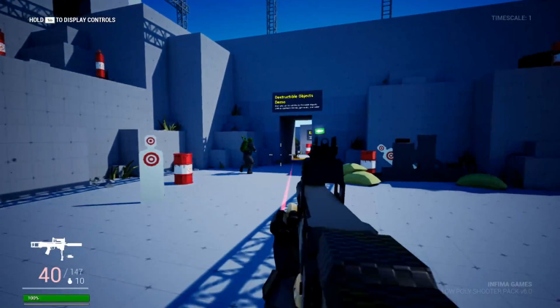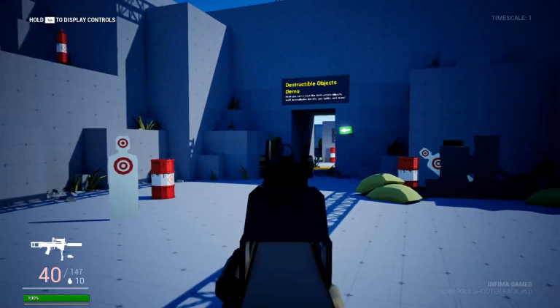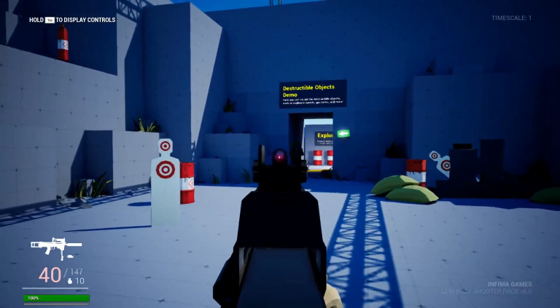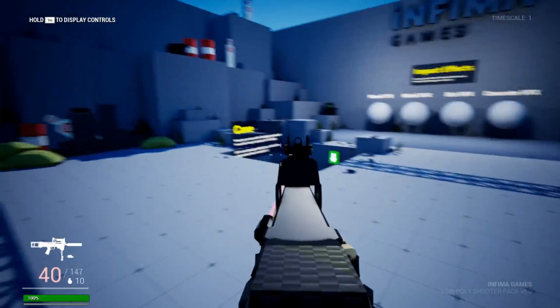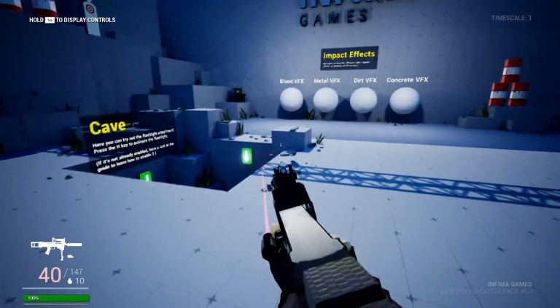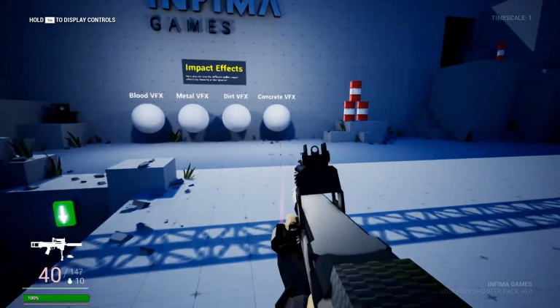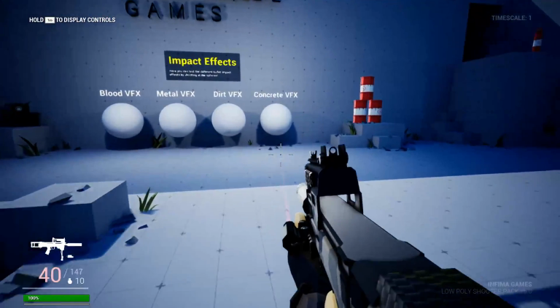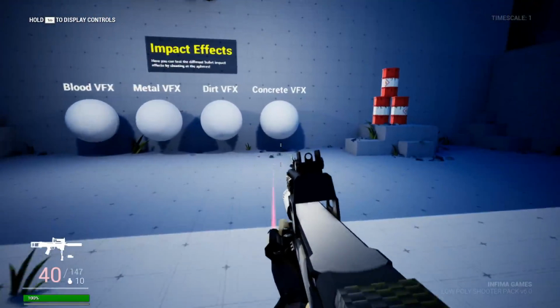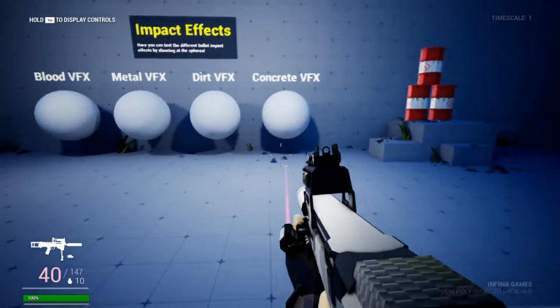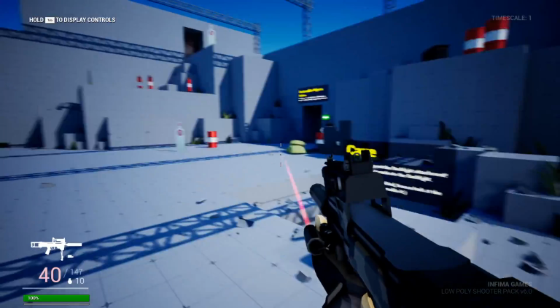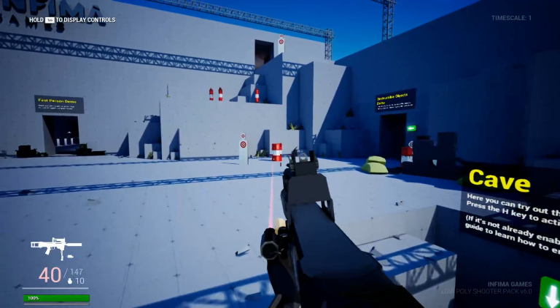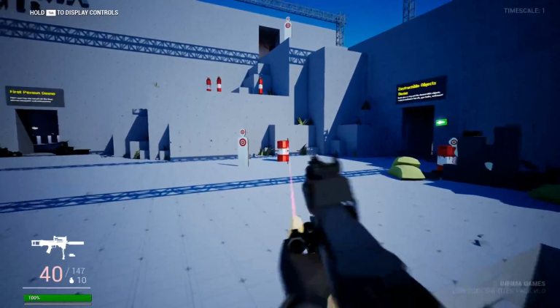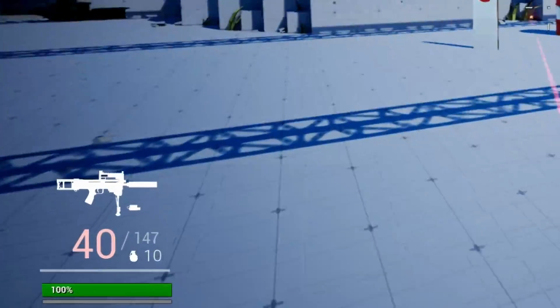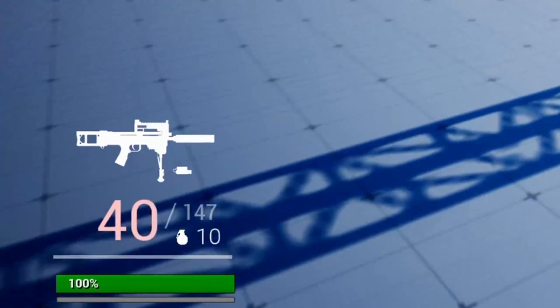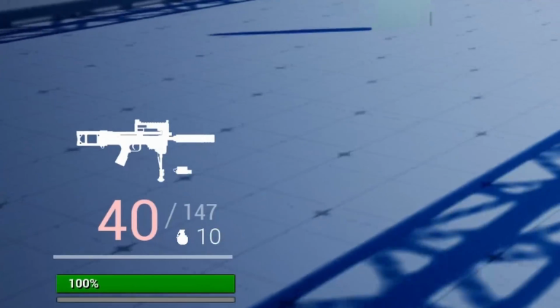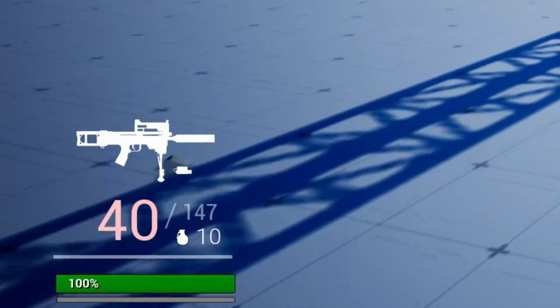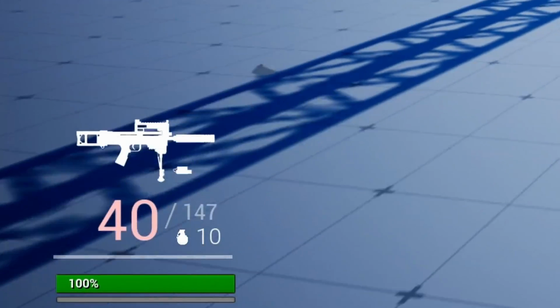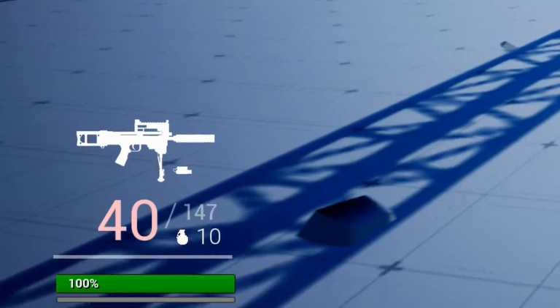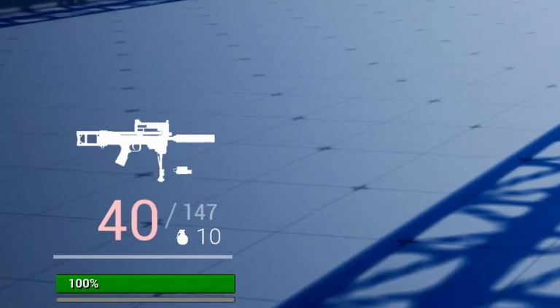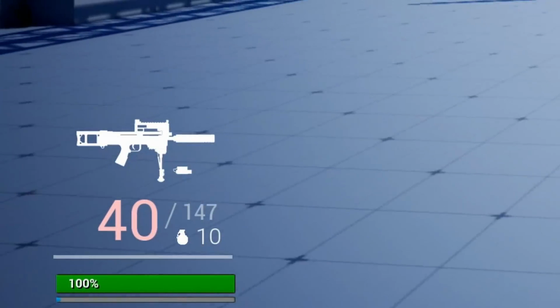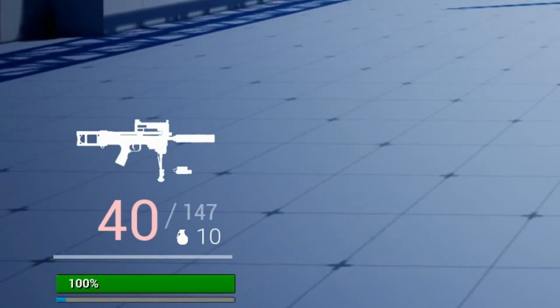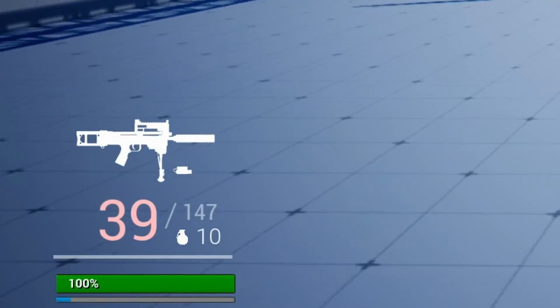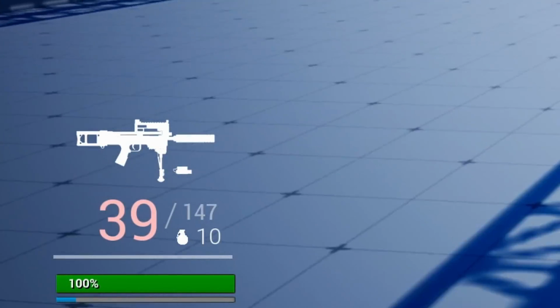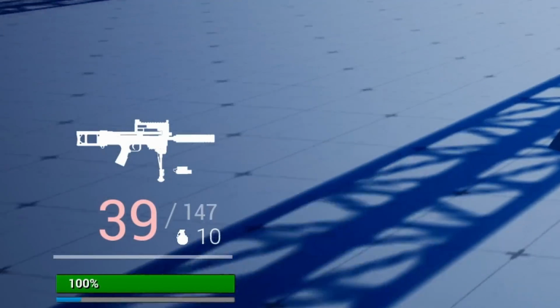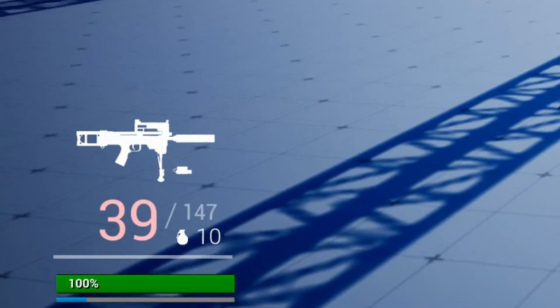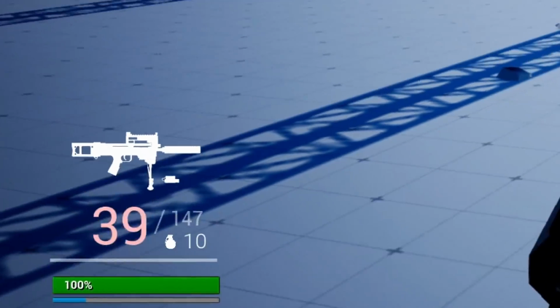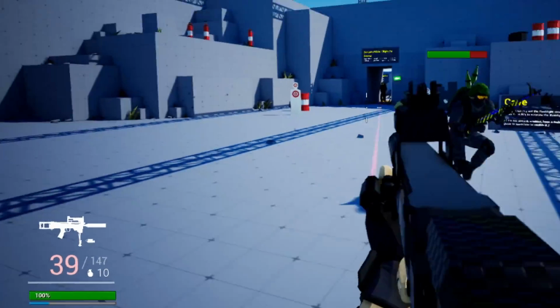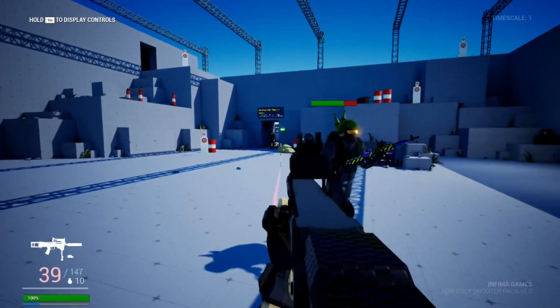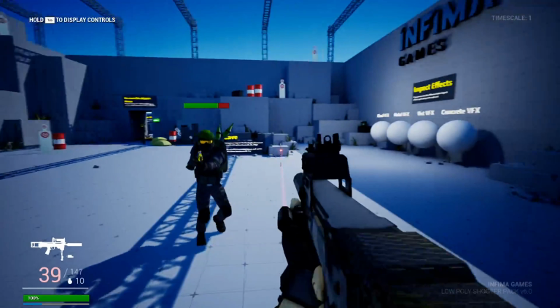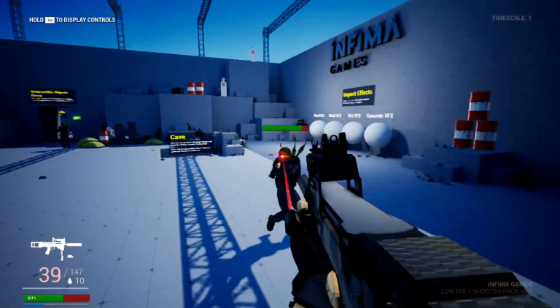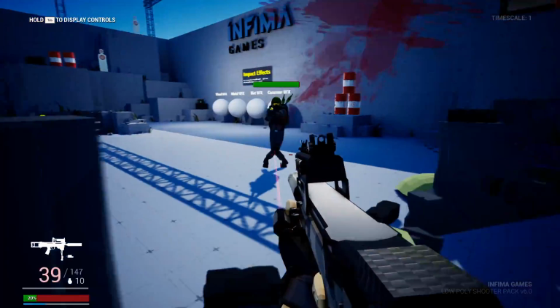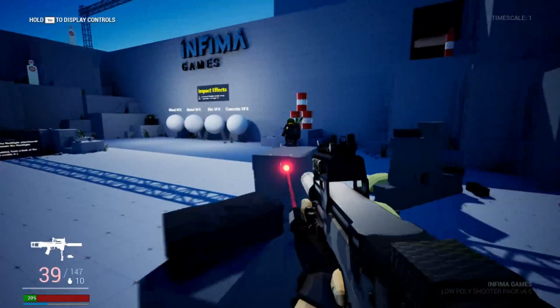I do think just adding a stamina system is a bit boring though, so I went ahead and also added a stamina bar — you can see it in the bottom left corner of the screen. Naturally, you can modify everything you want about the stamina system; all the values are in there for you to do with as you wish.